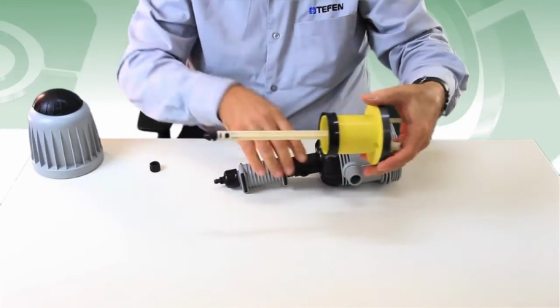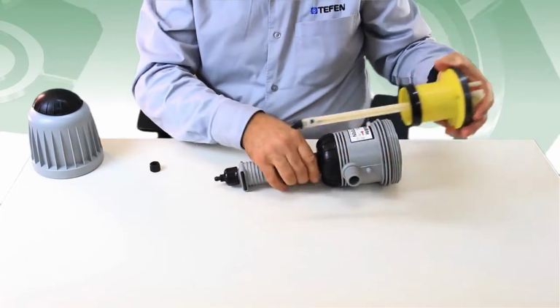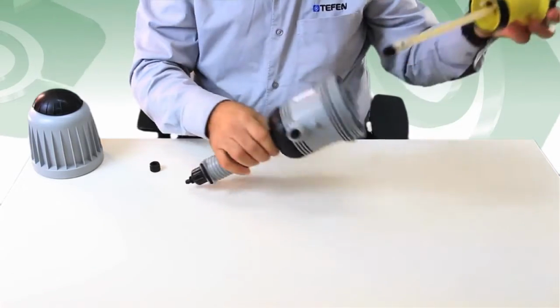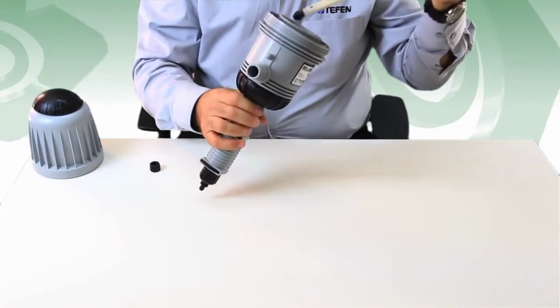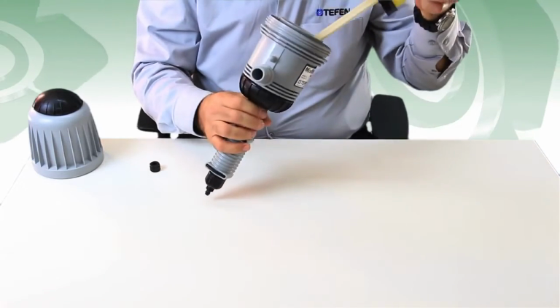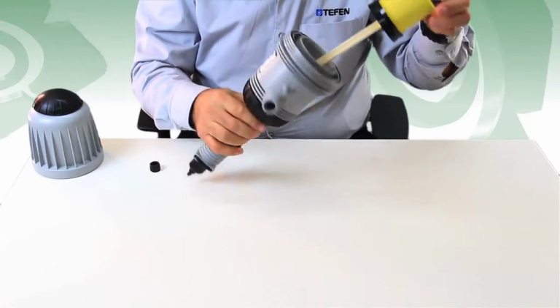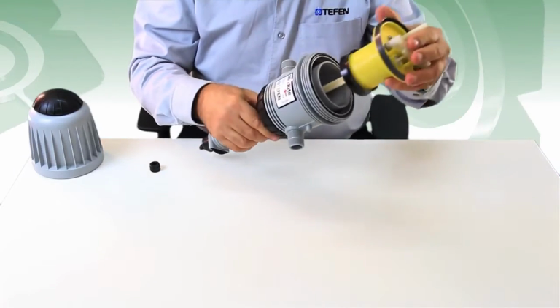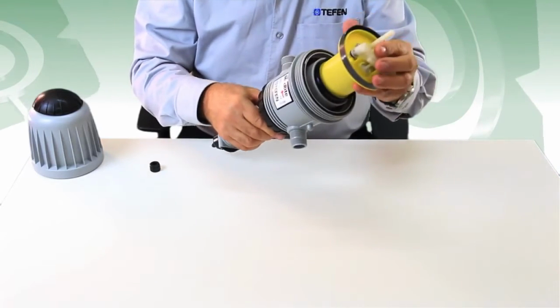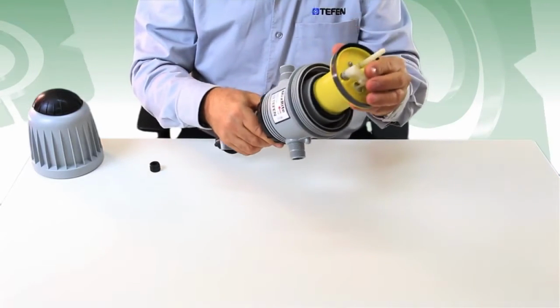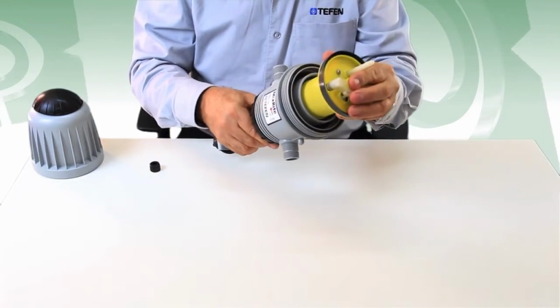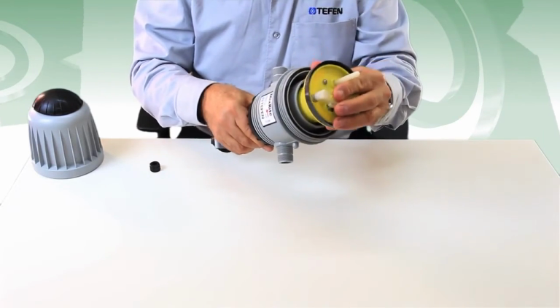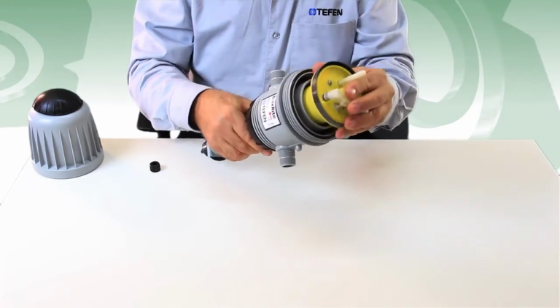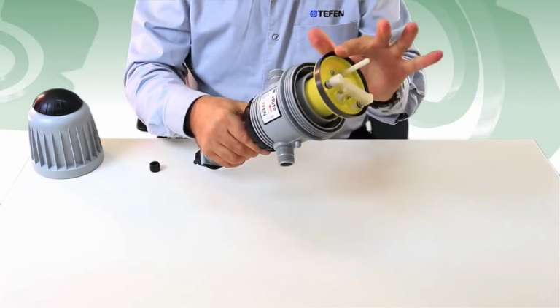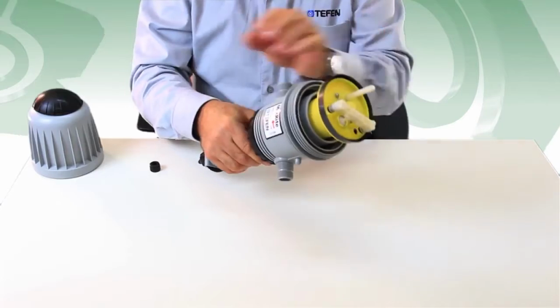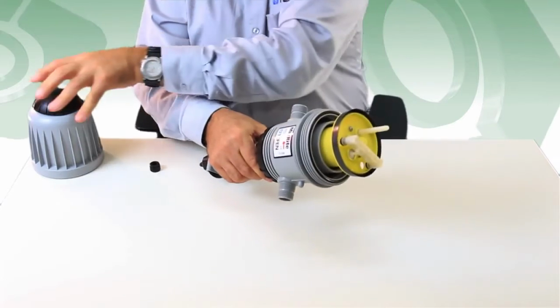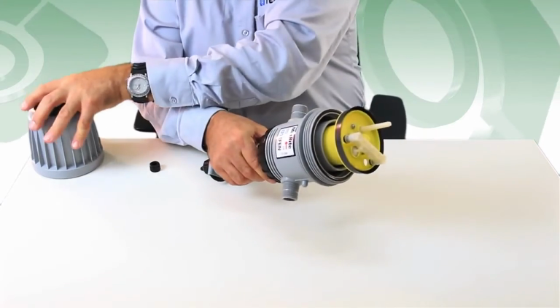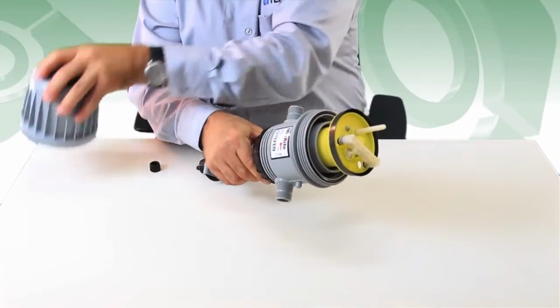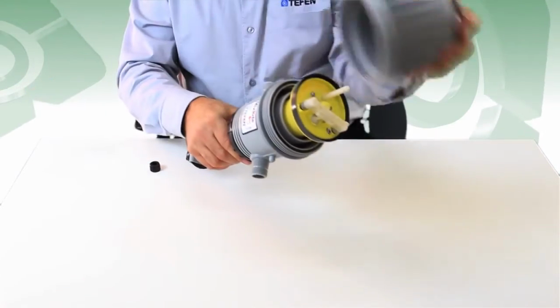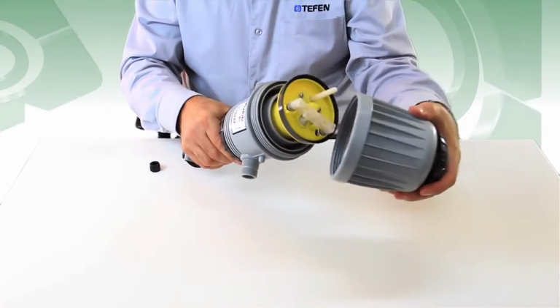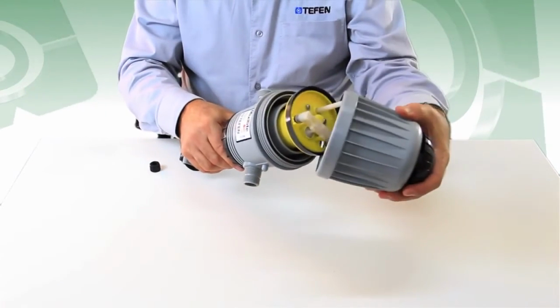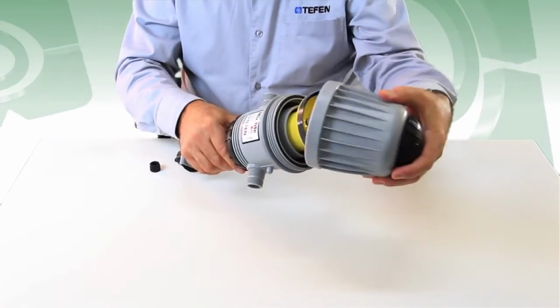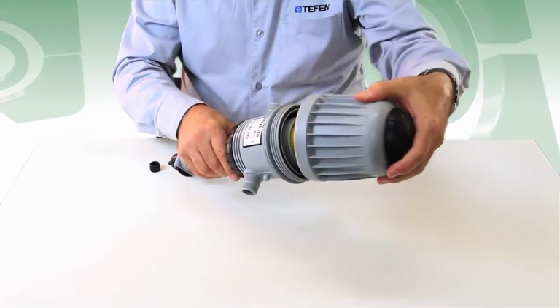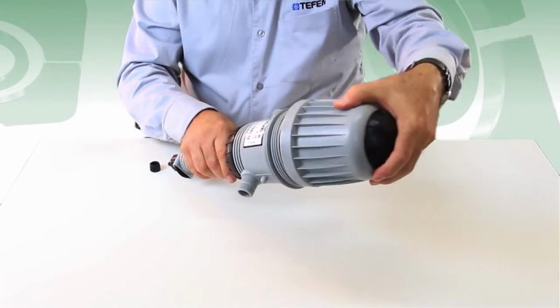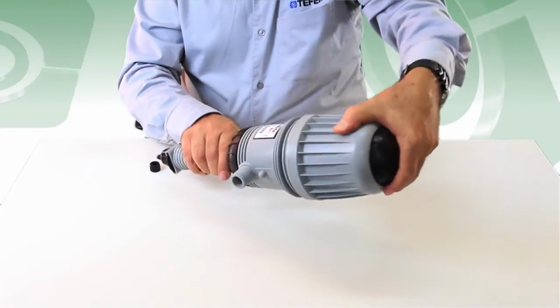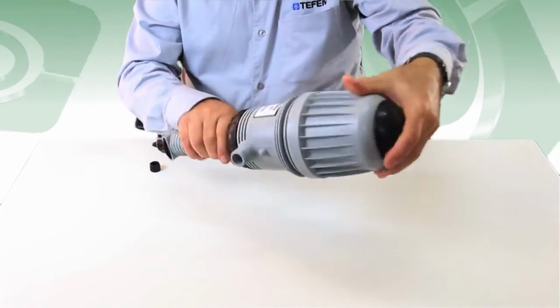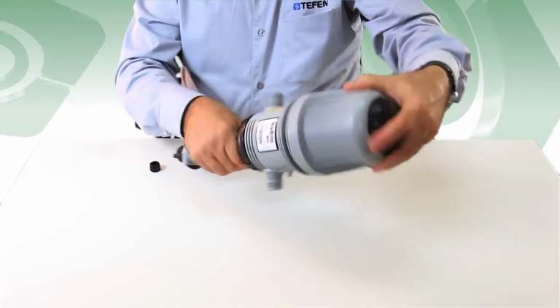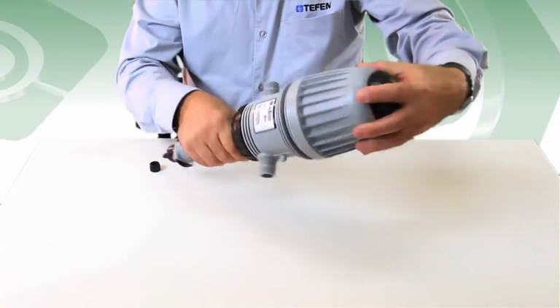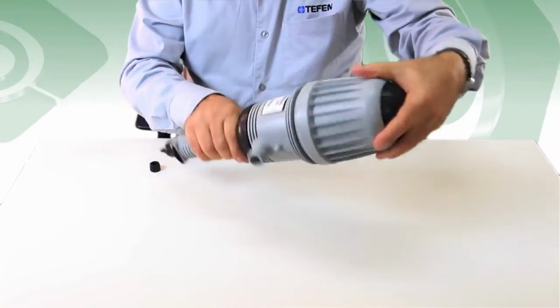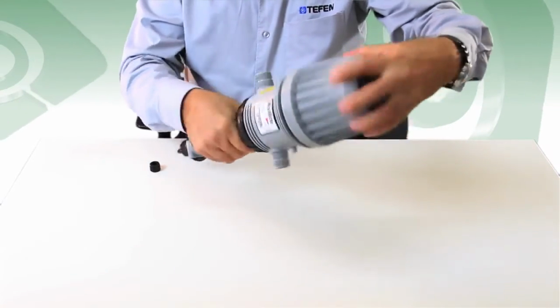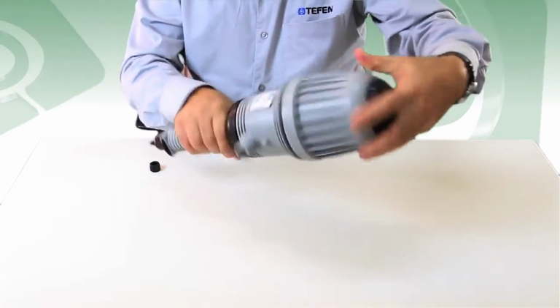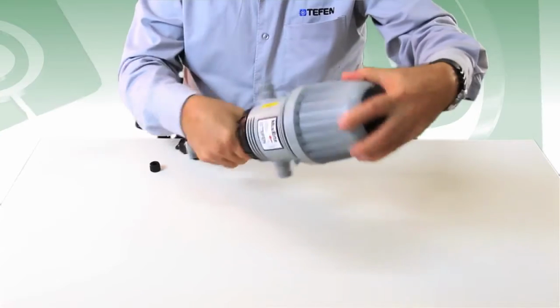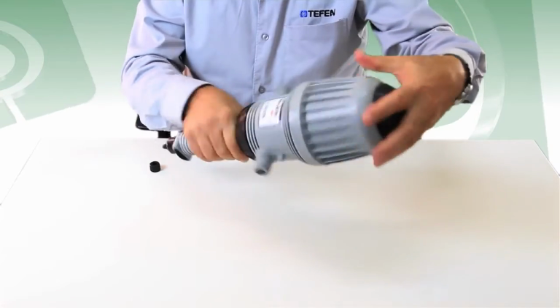Insert the motor assembly into the mixer along half of it out. Adjust the cover gently on the upper motor seal and then screw the nut tightly onto the body.